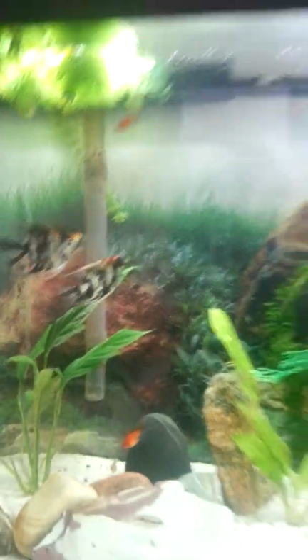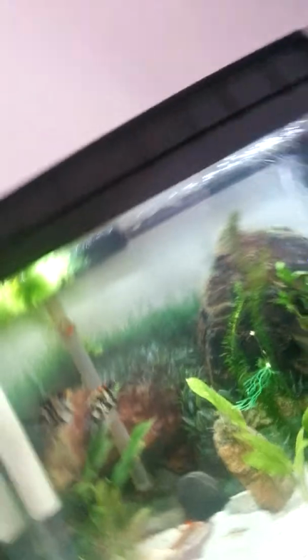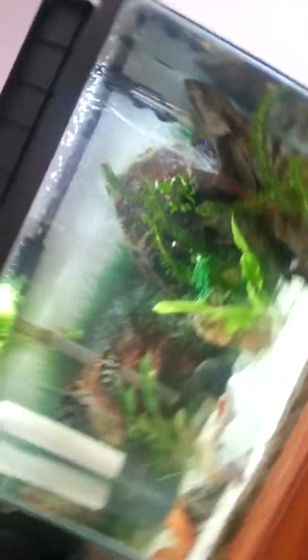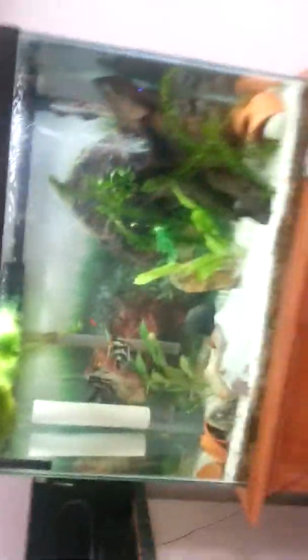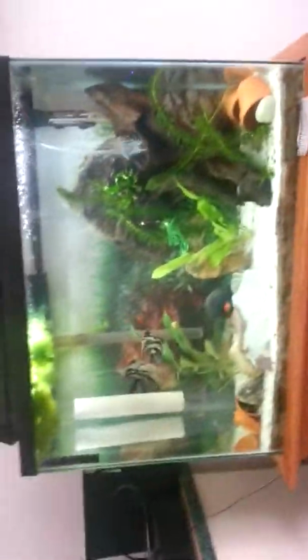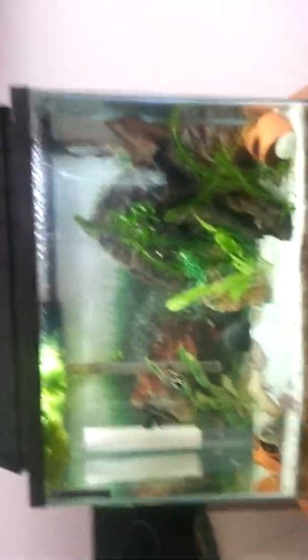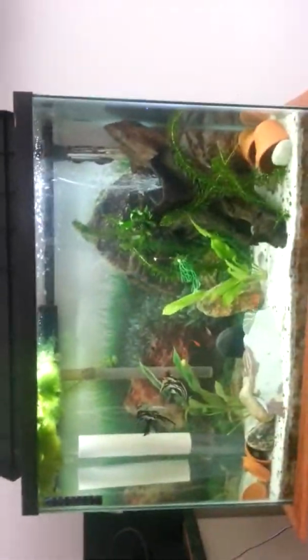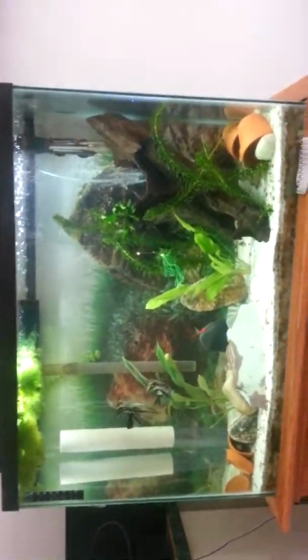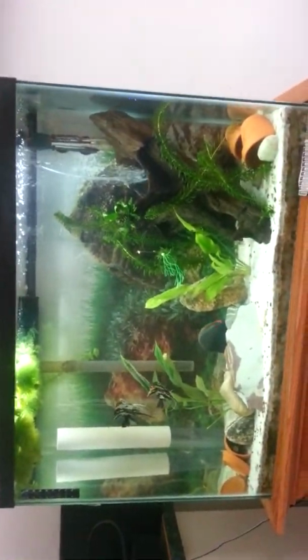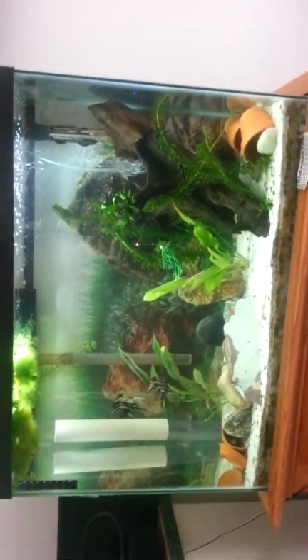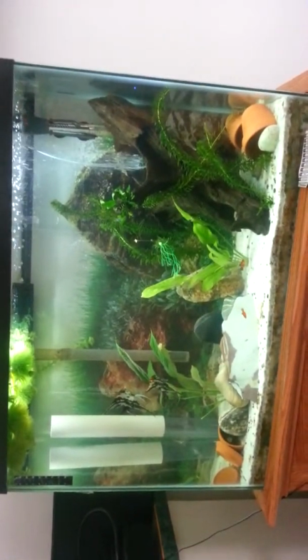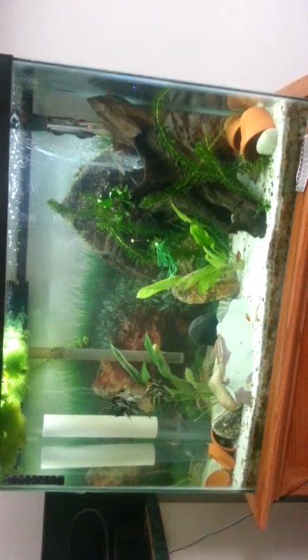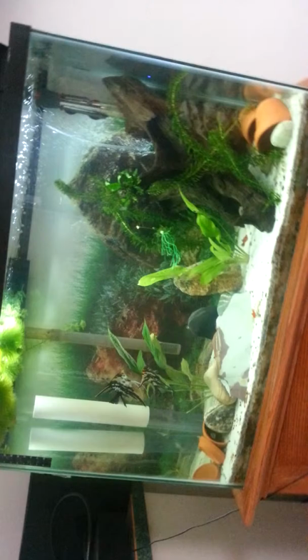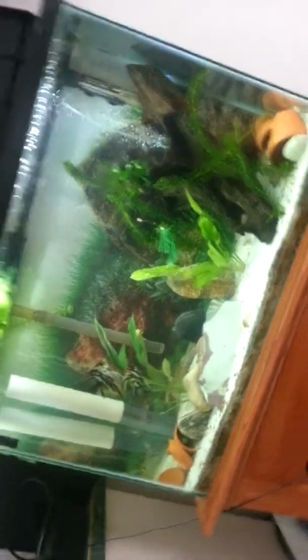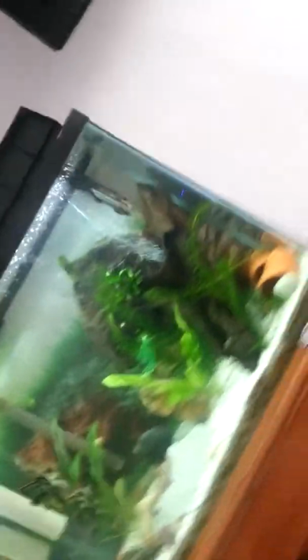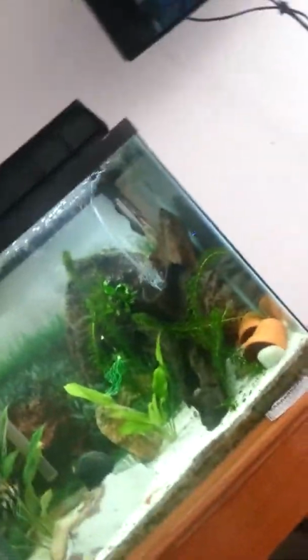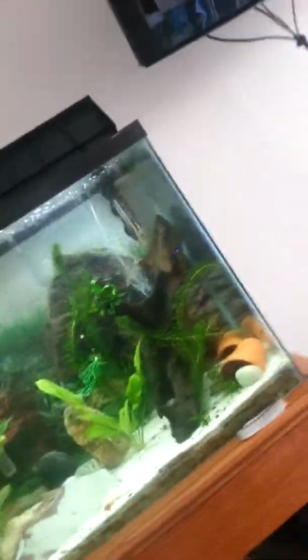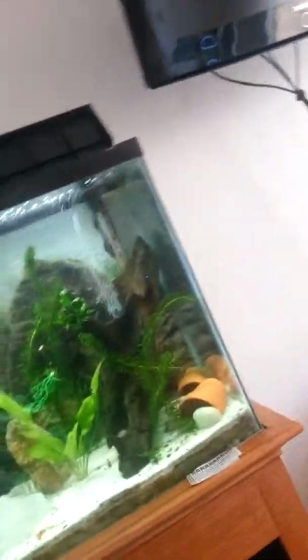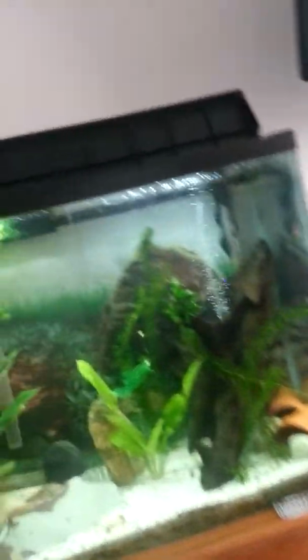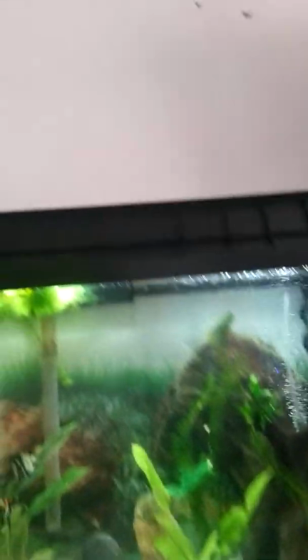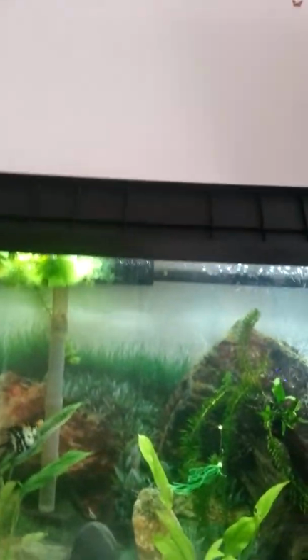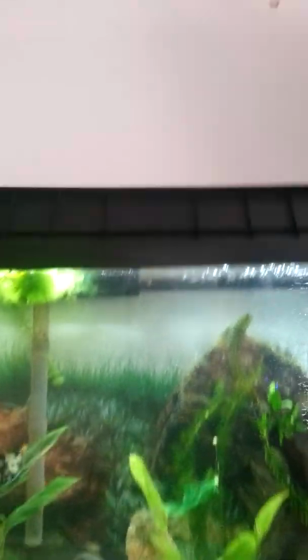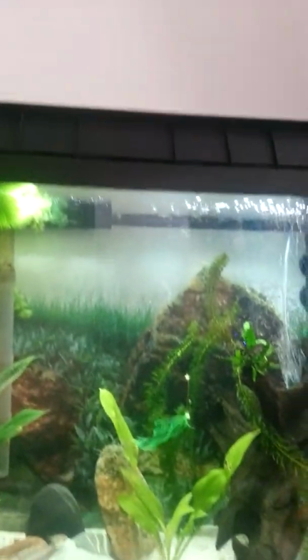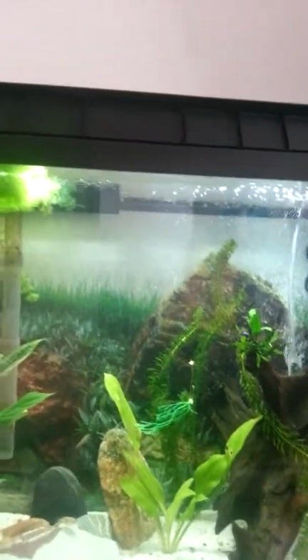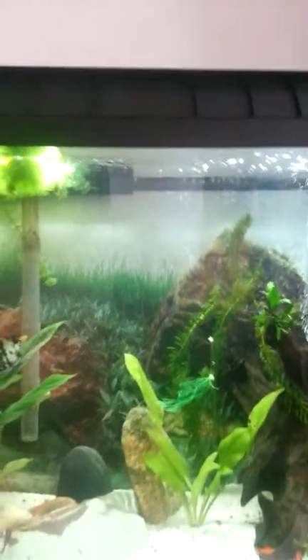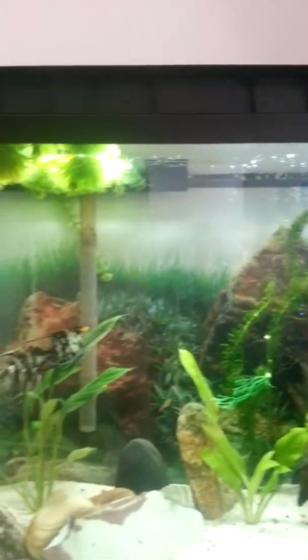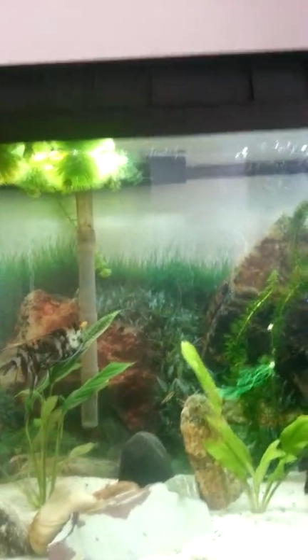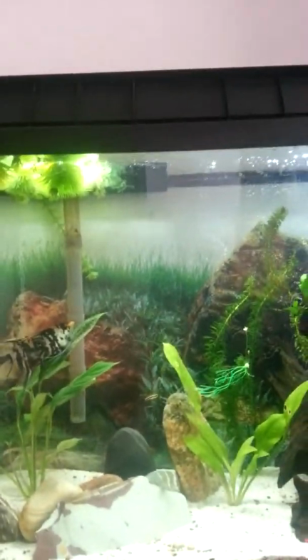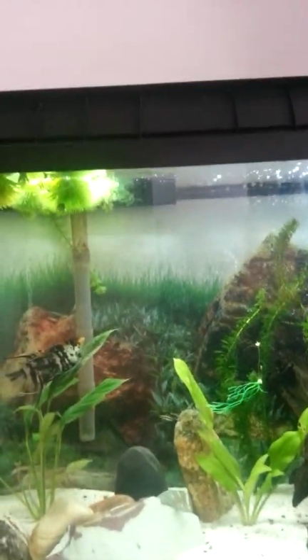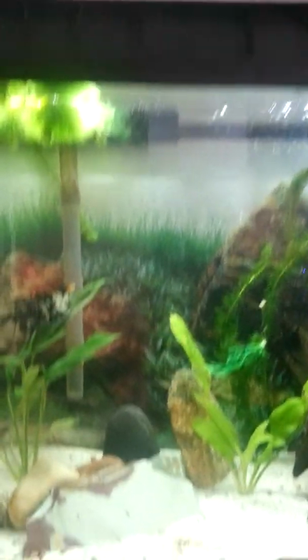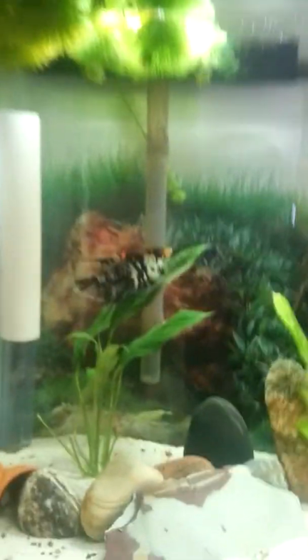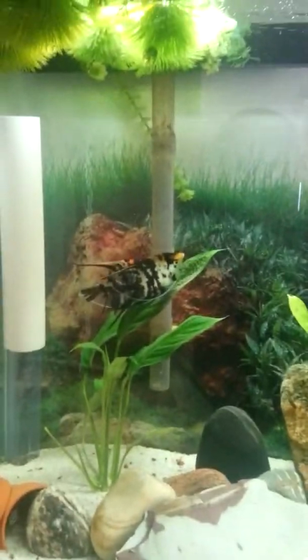It's a 40-gallon wrist tank roughly. About 12 inches deep, 32 inches long, 24 inches tall. I can't speak to it exactly.